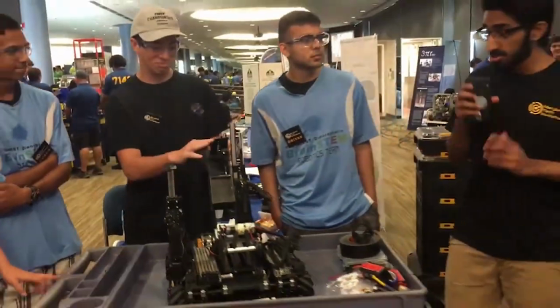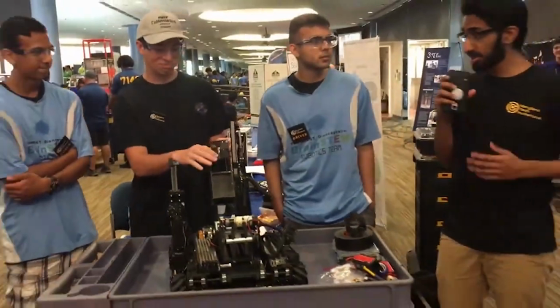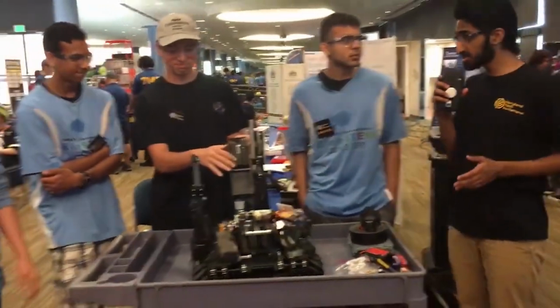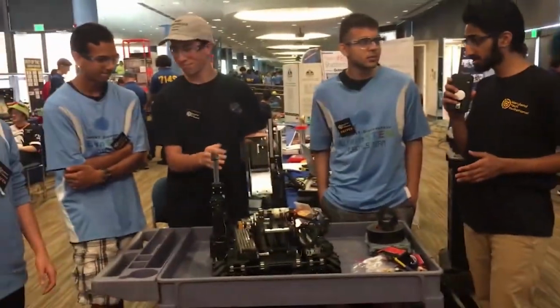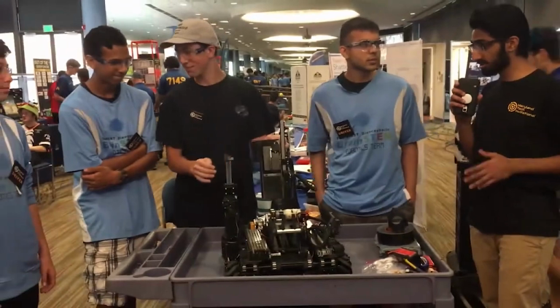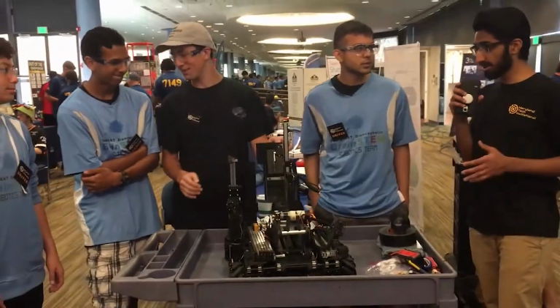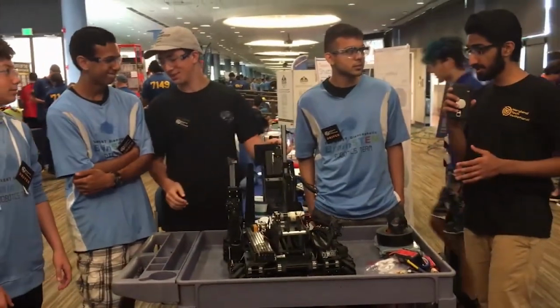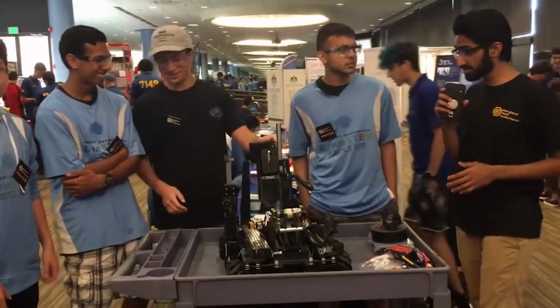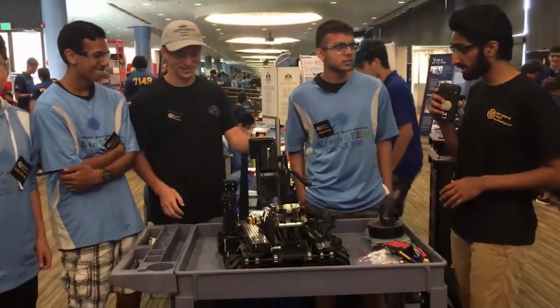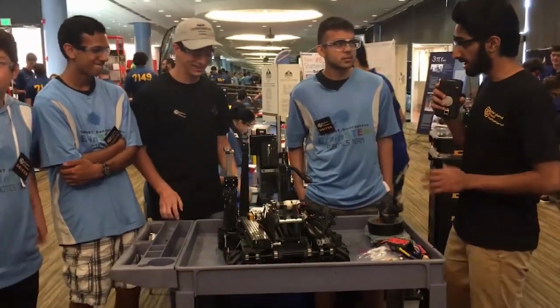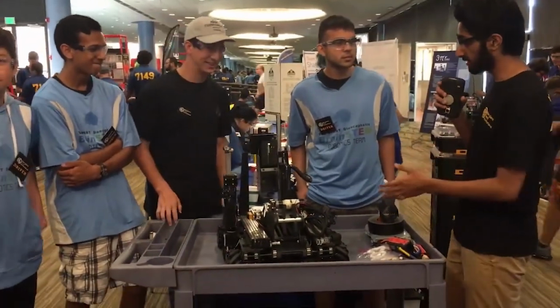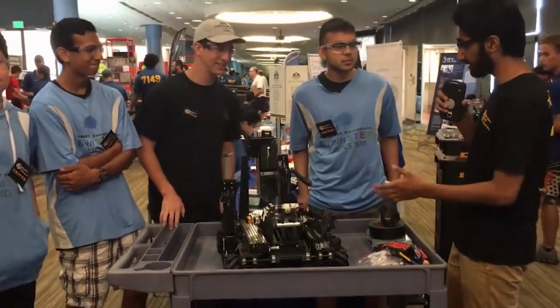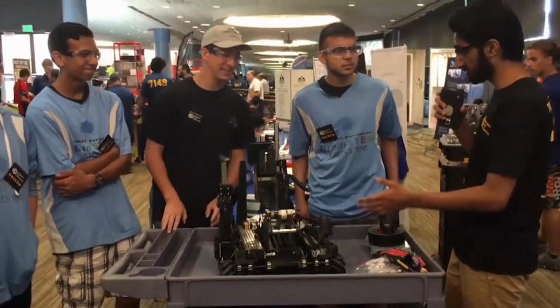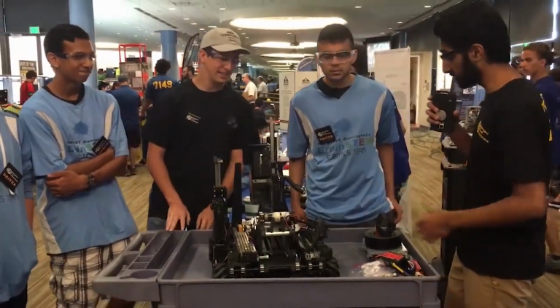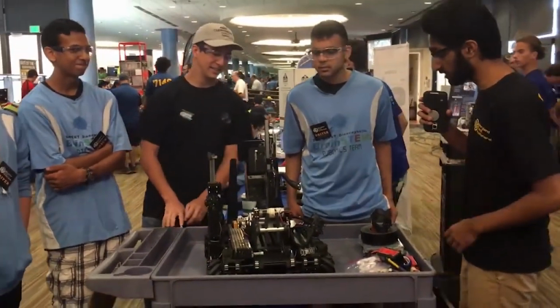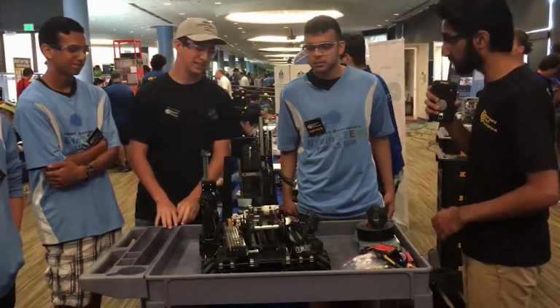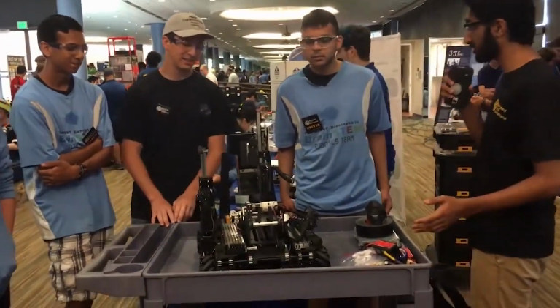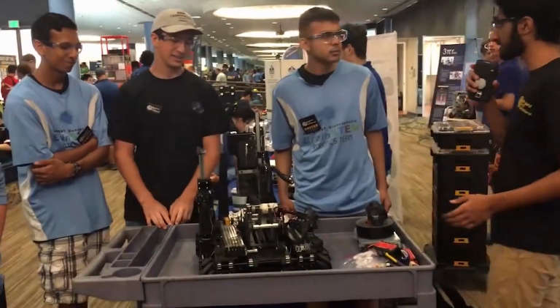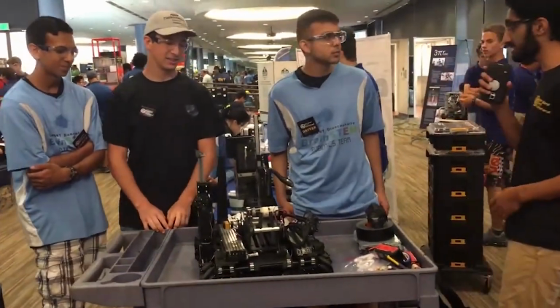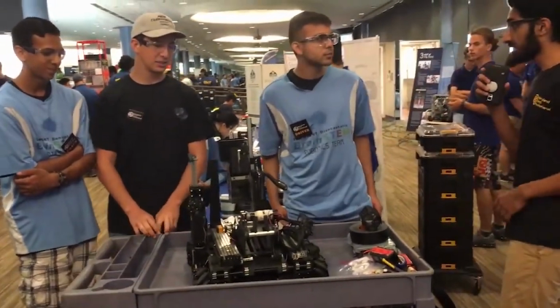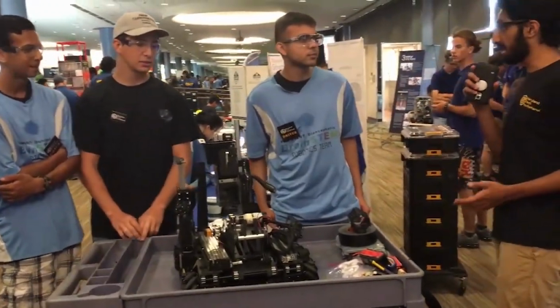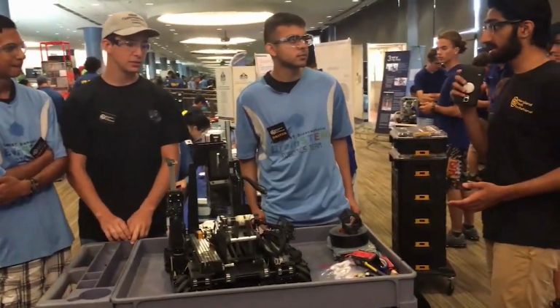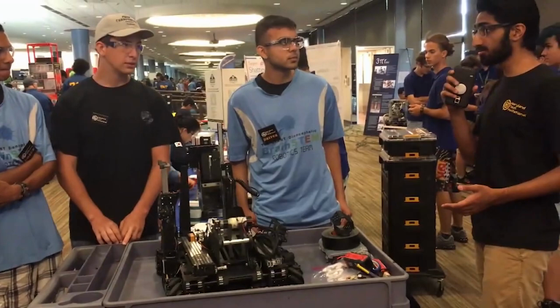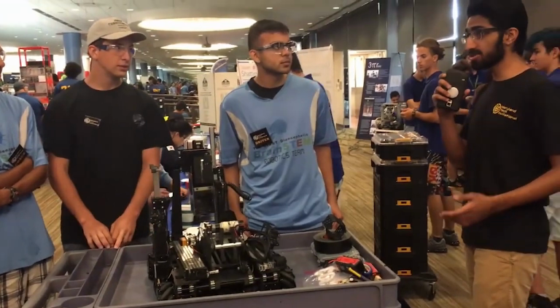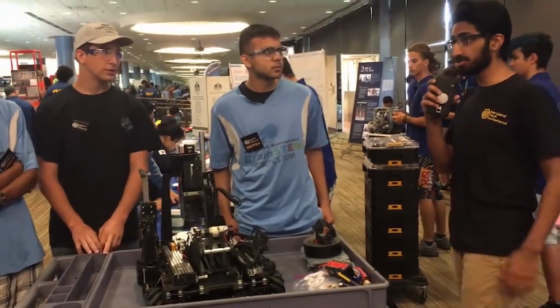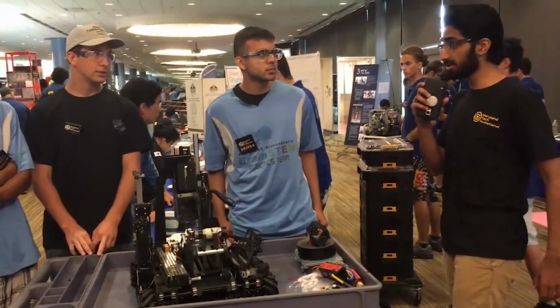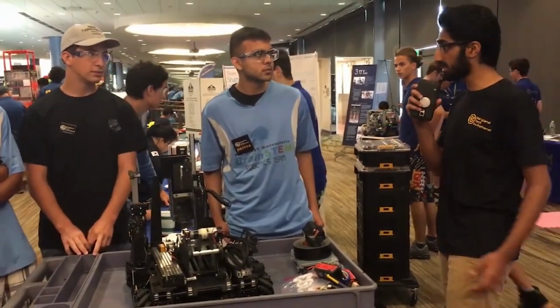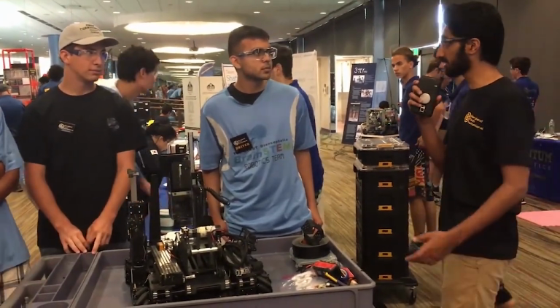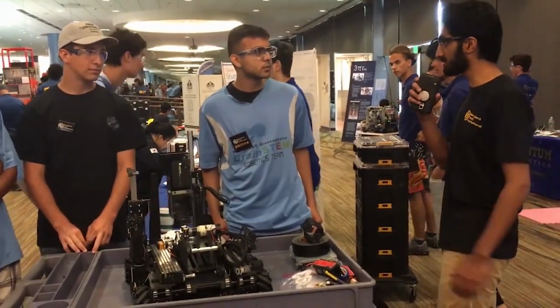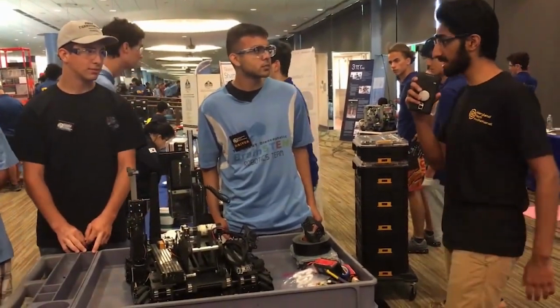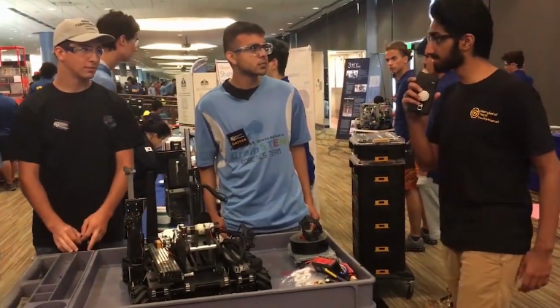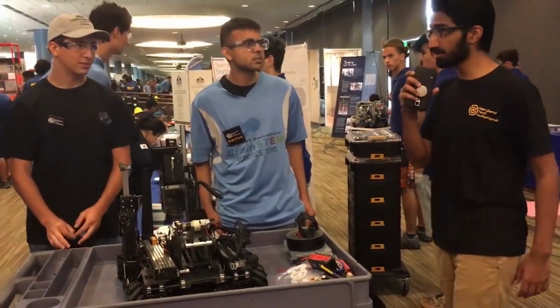Thank you guys so much for being here today. We know you've worked really hard on your robot throughout the season. We look forward to seeing you later — good luck at MTI!